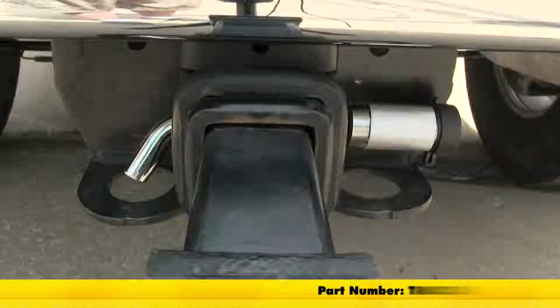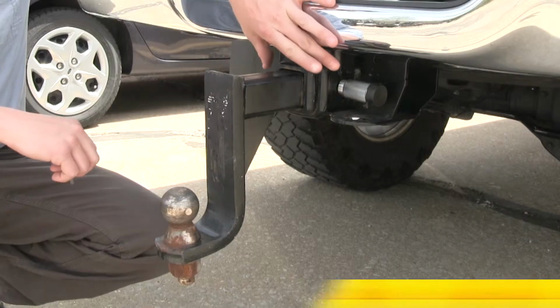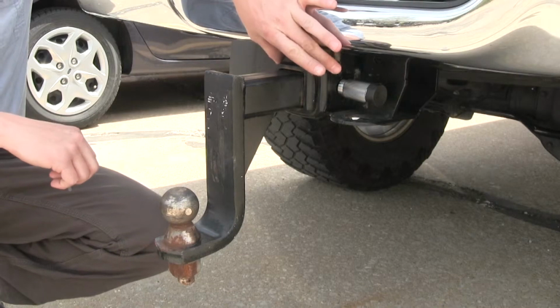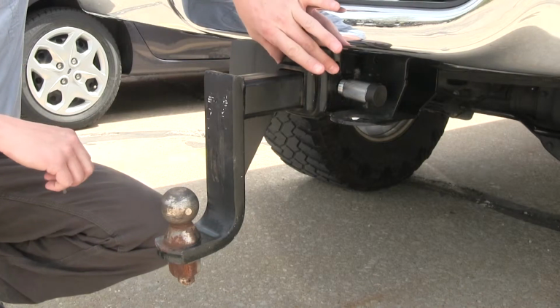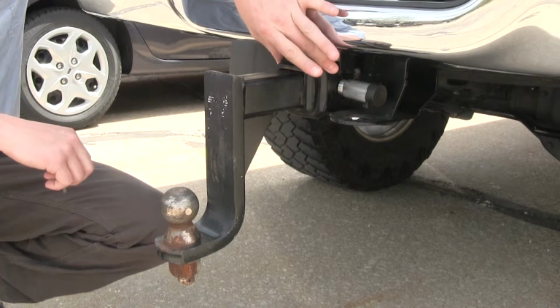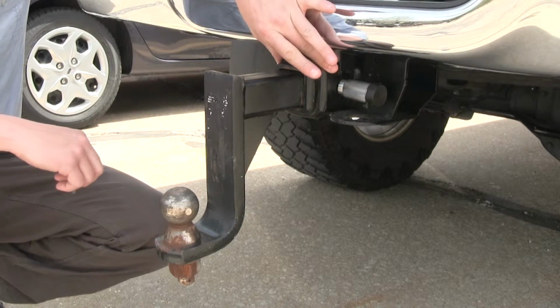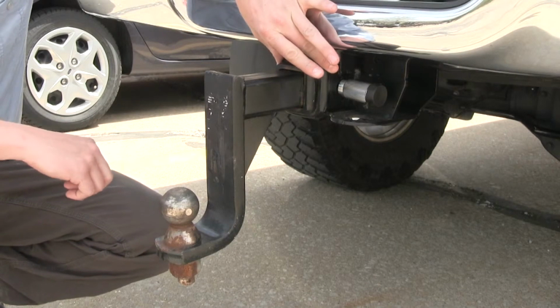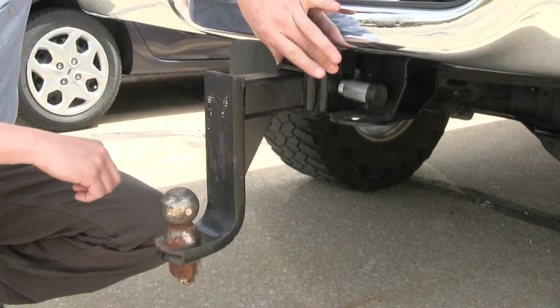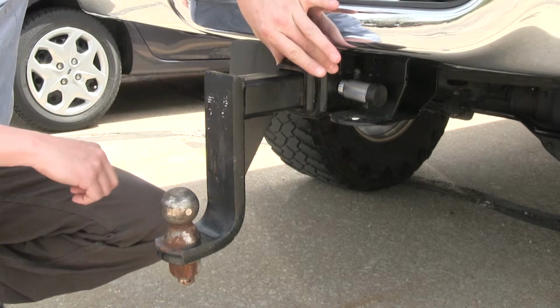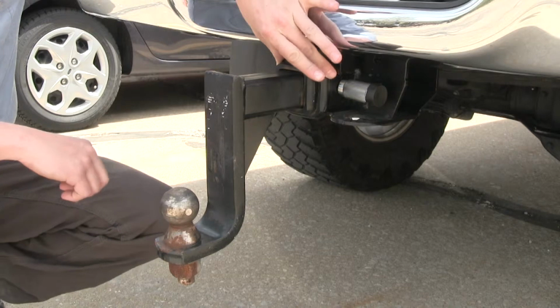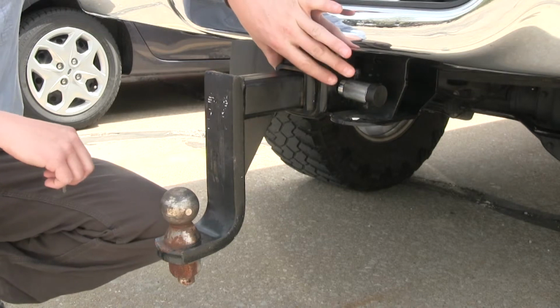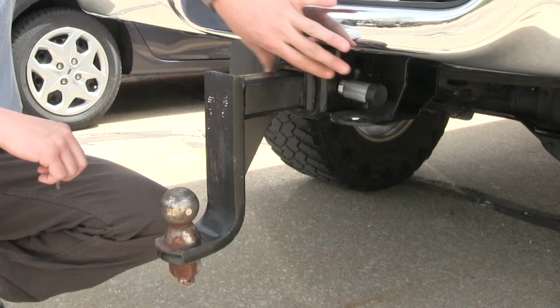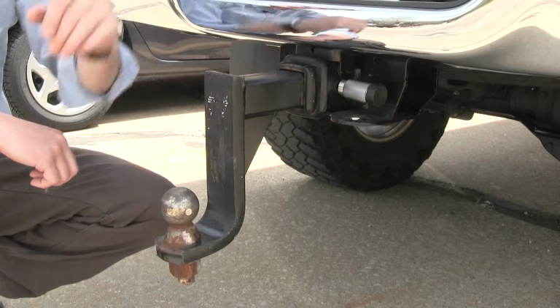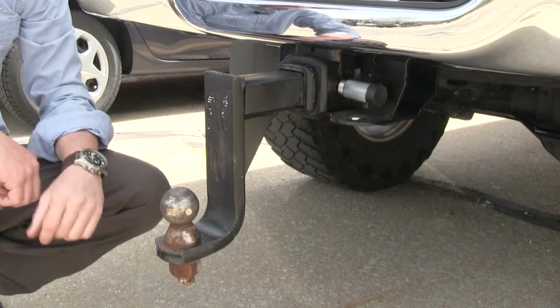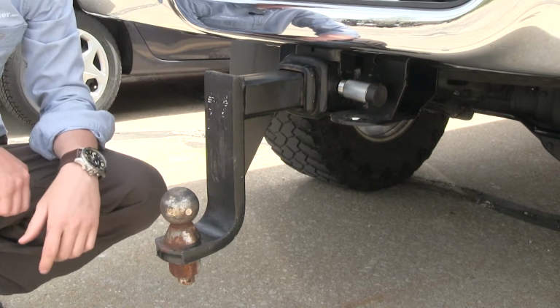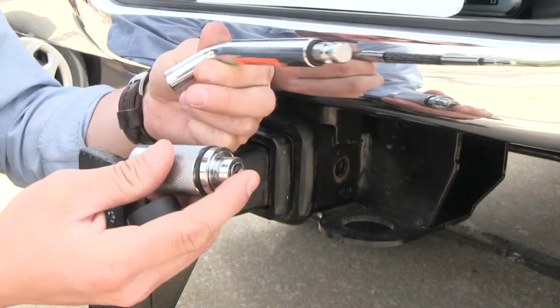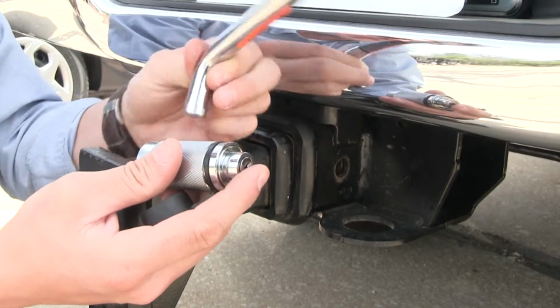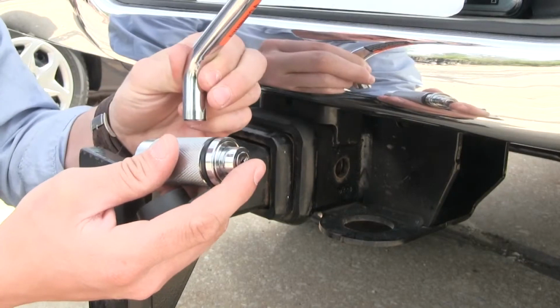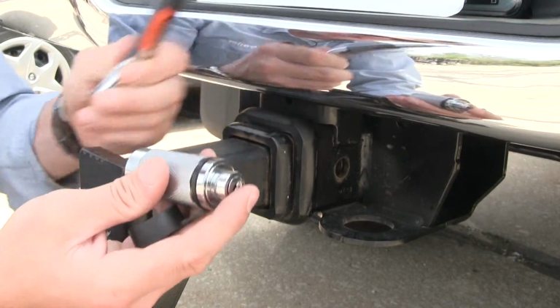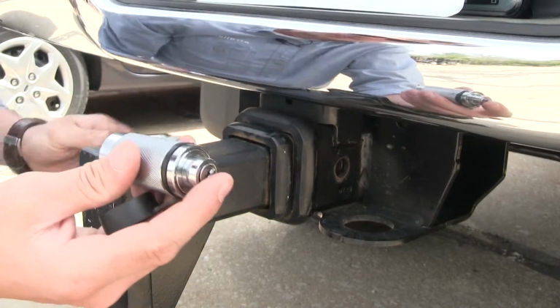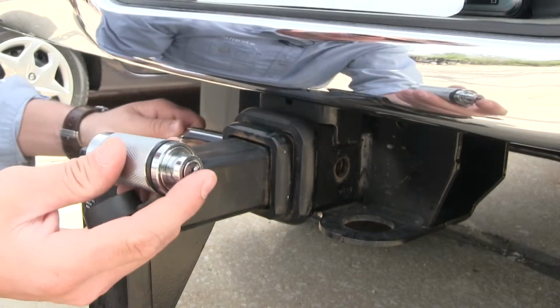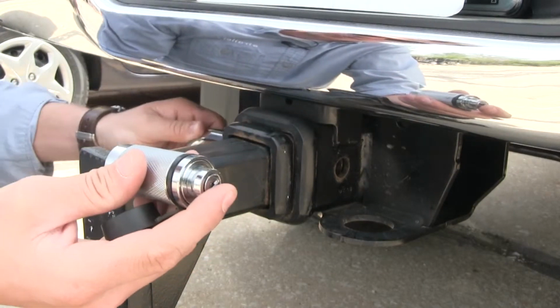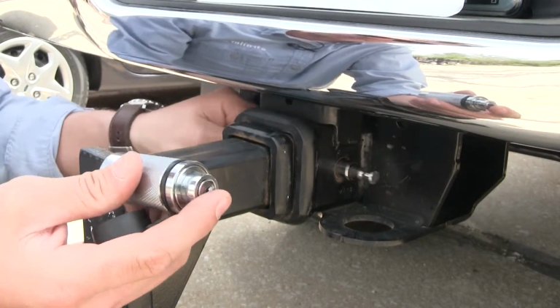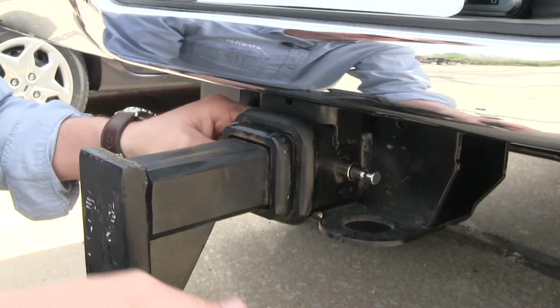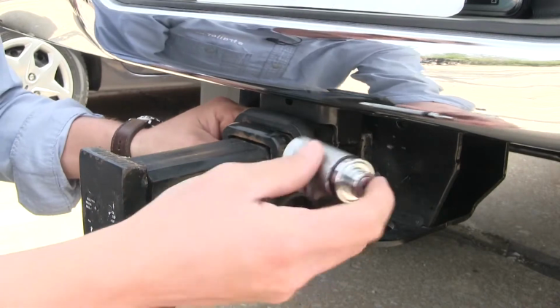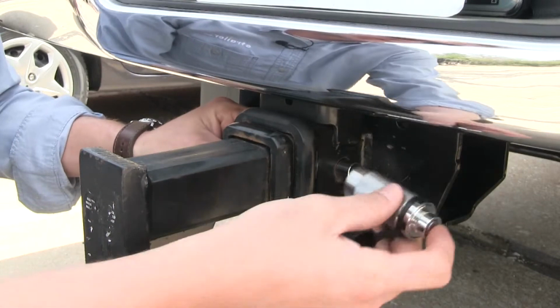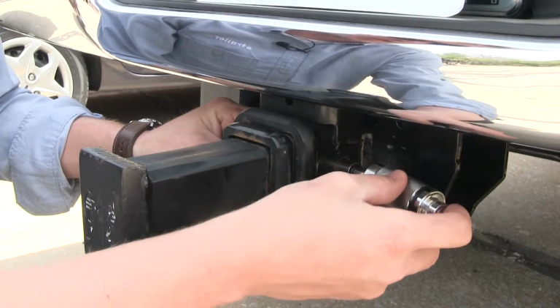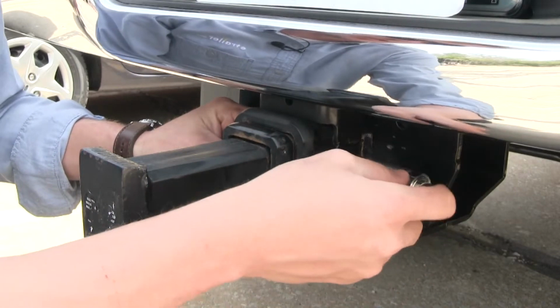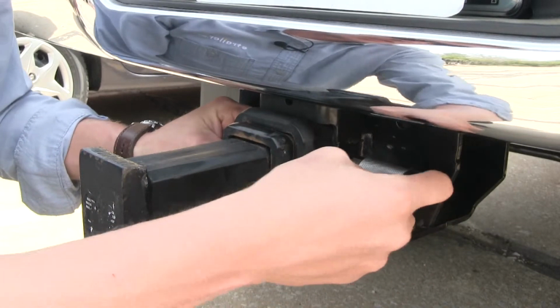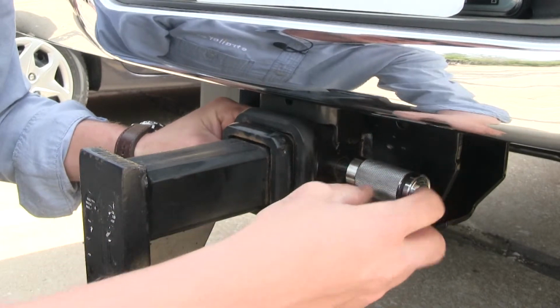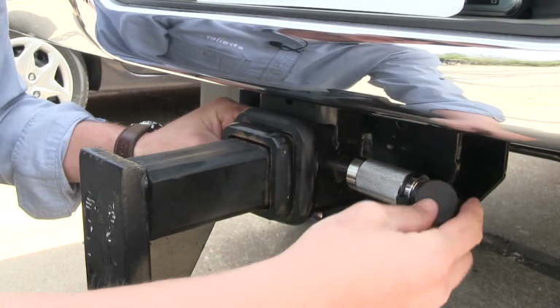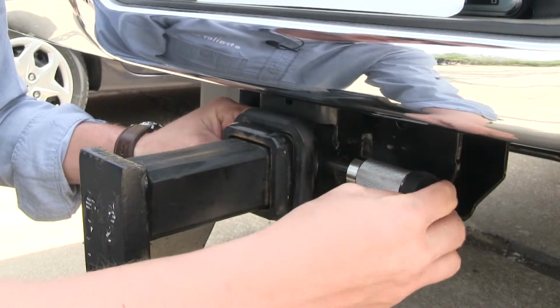This hitch lock lets you secure your 2½ inch accessories to your Class 4 or 5 hitch receiver. The pistol grip style pin makes it easy to install and the push button lock makes it easy to secure.